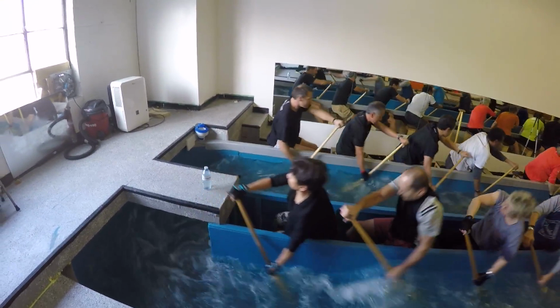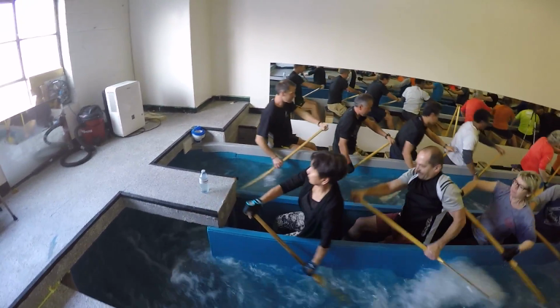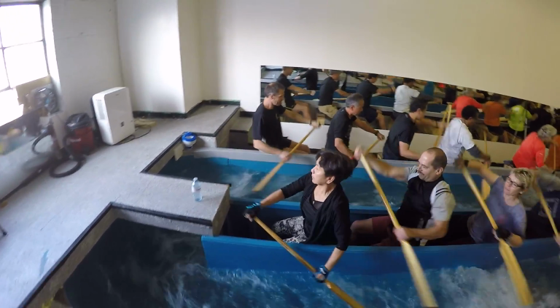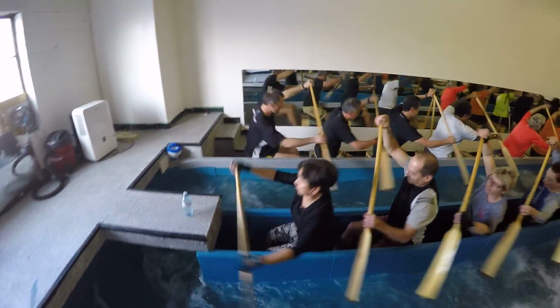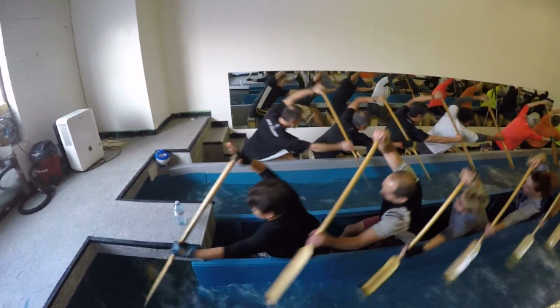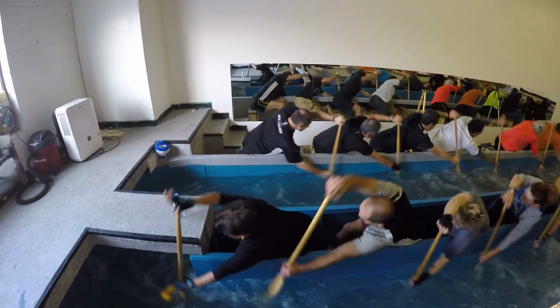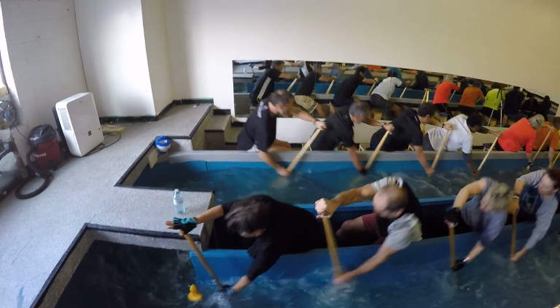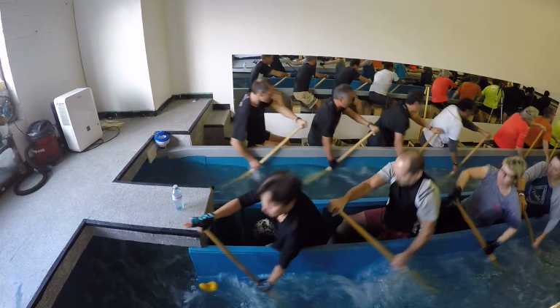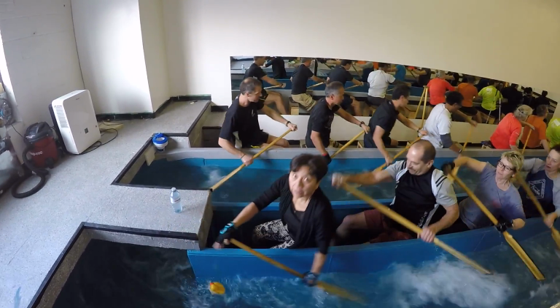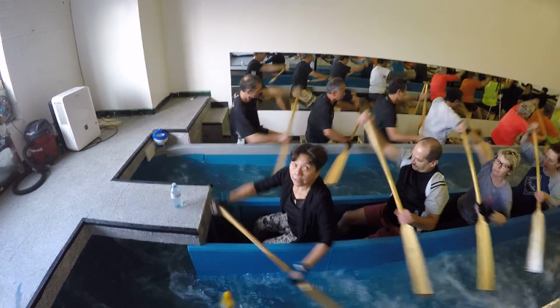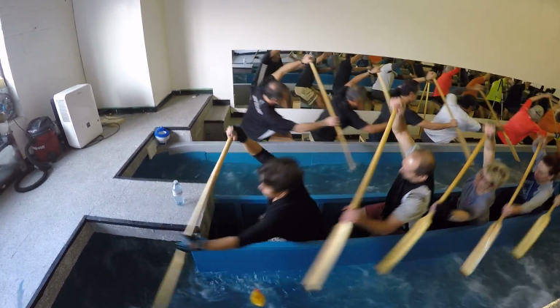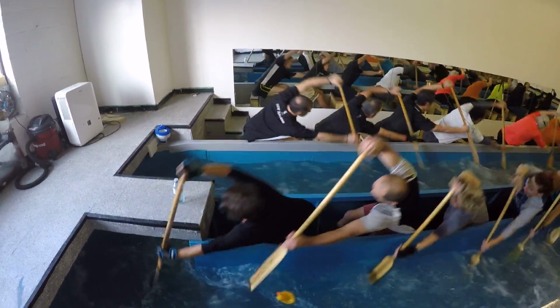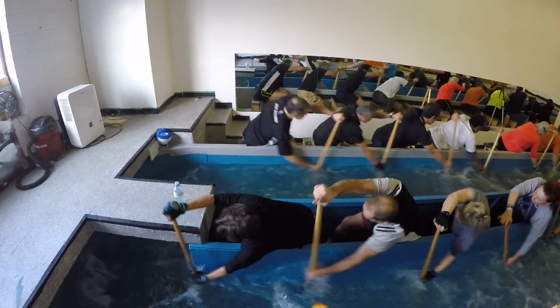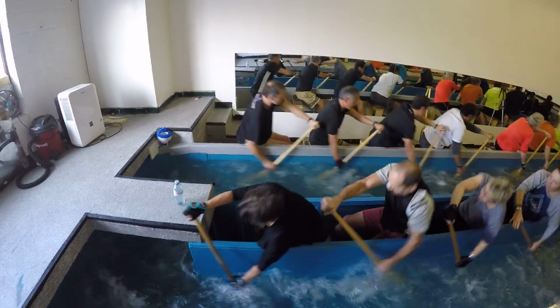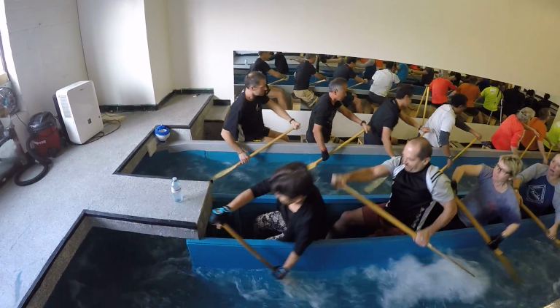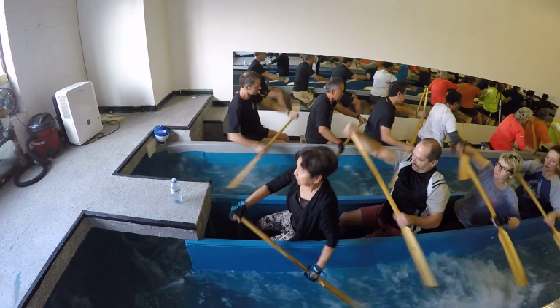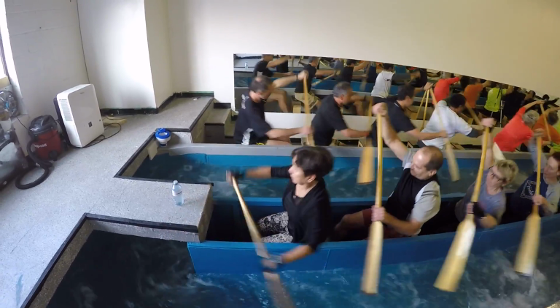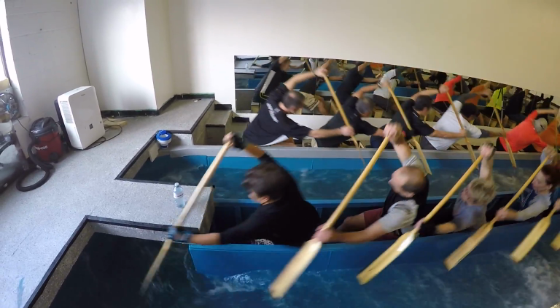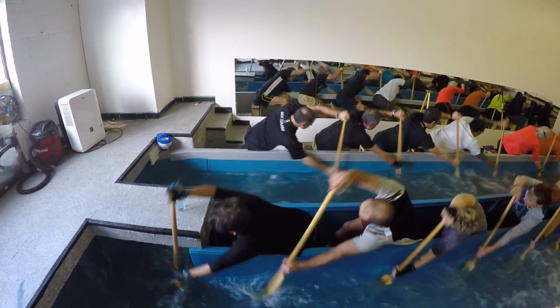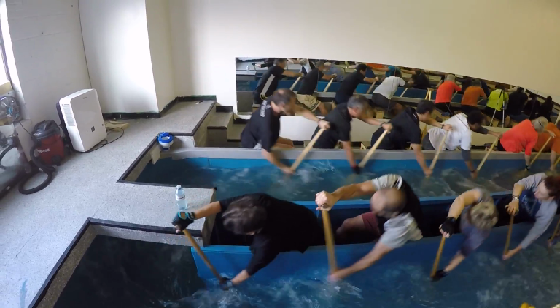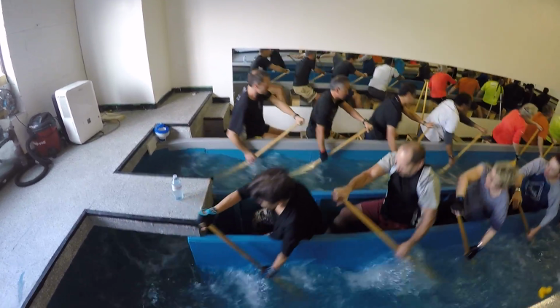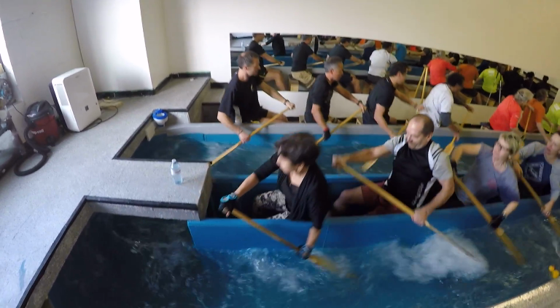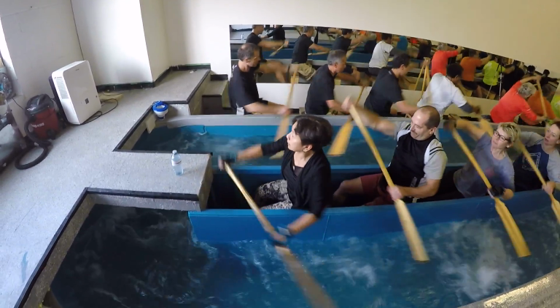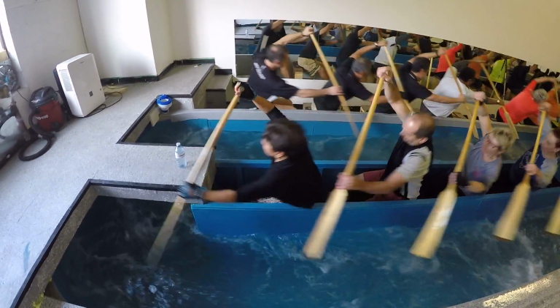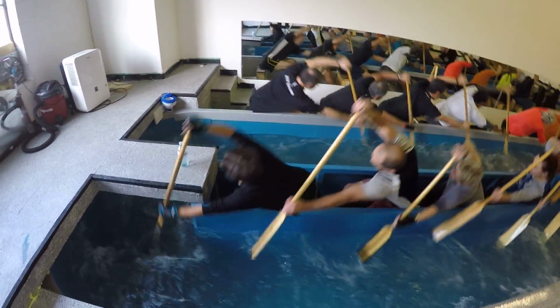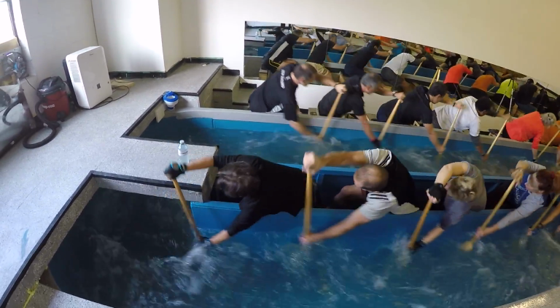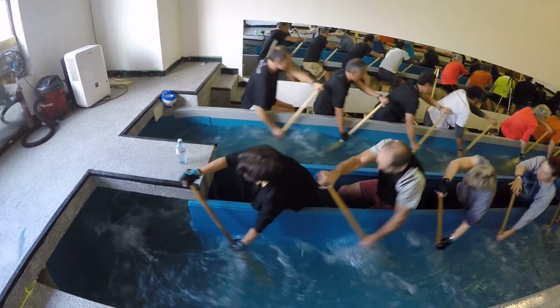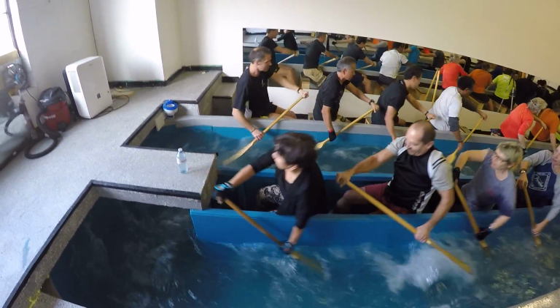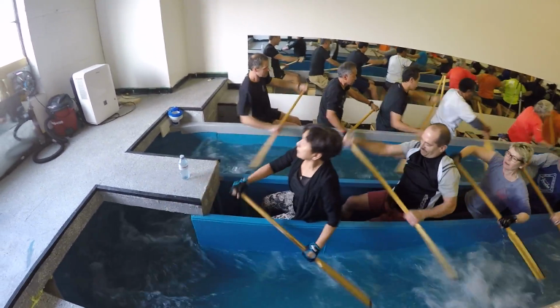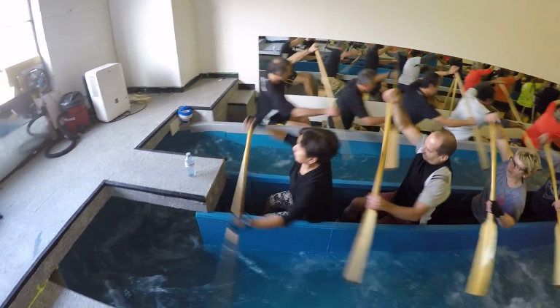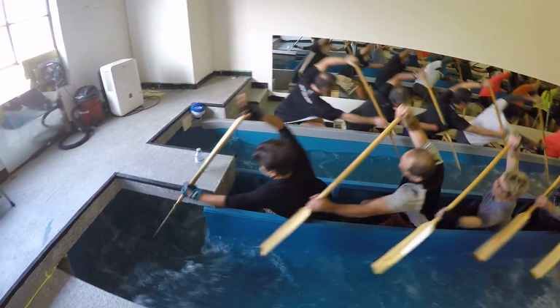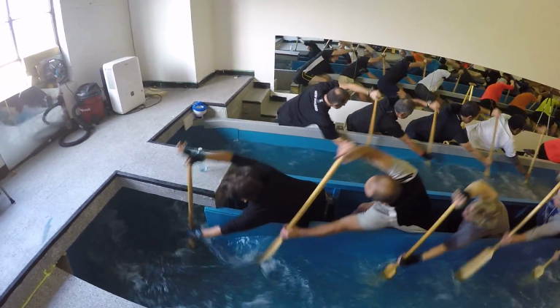Good hip work, Mary Ann. Good hip work. Blades nice and well sunk.